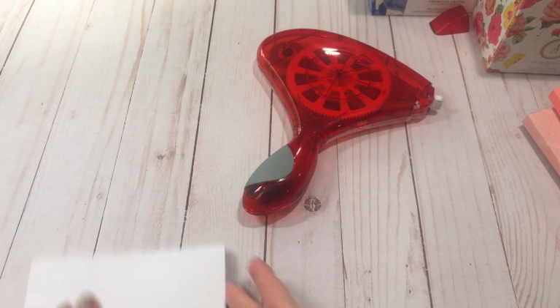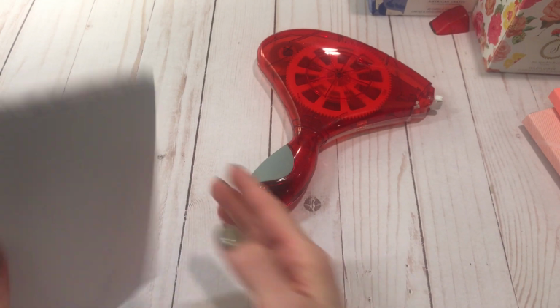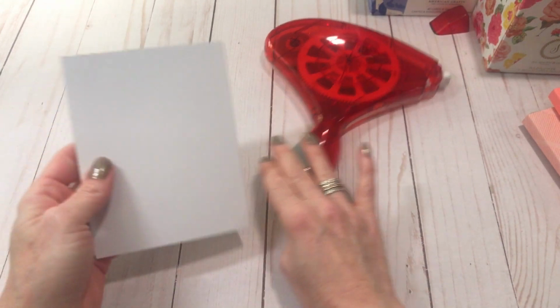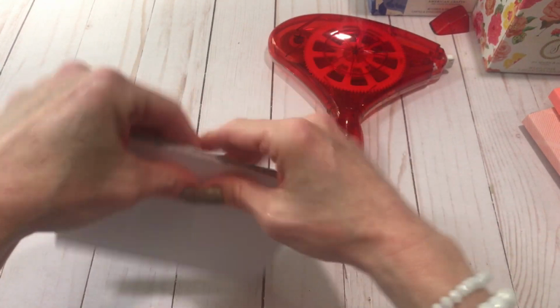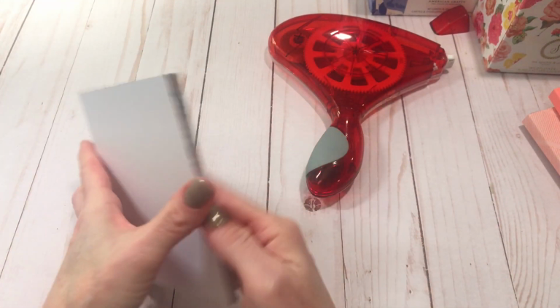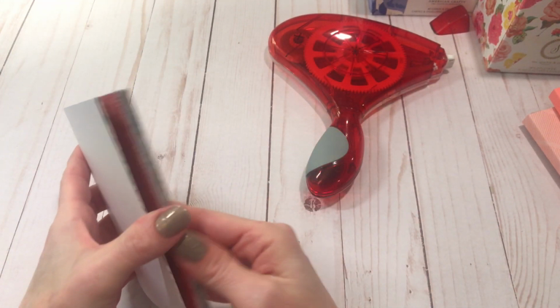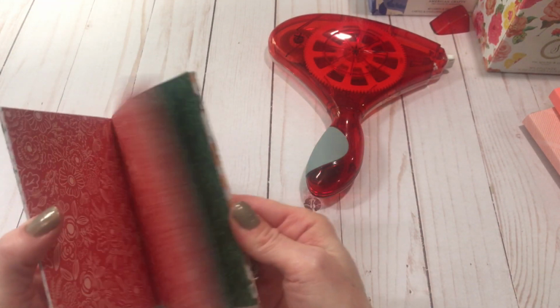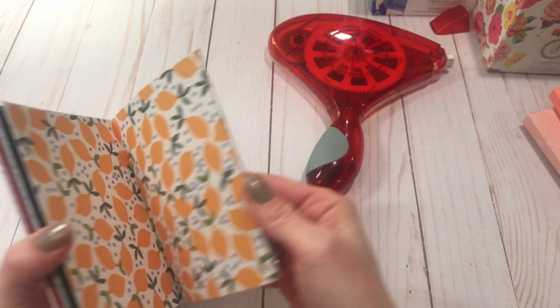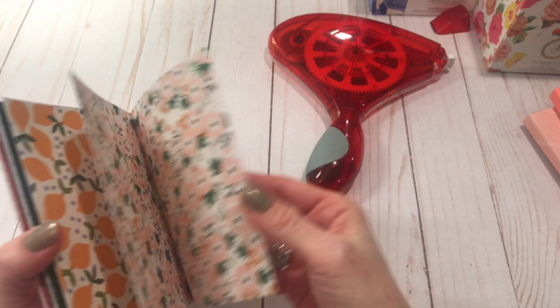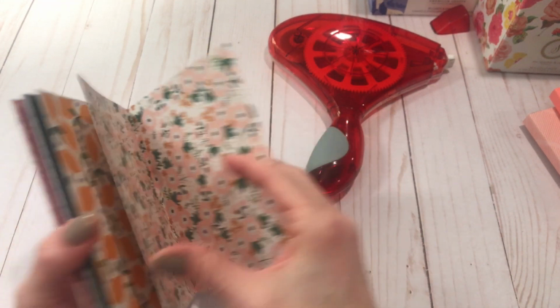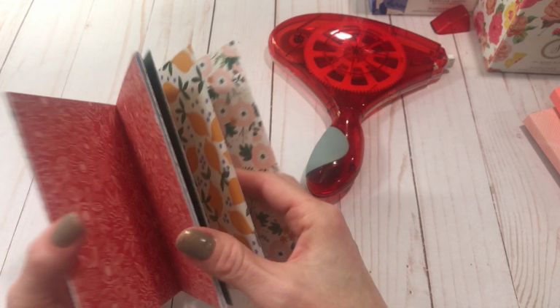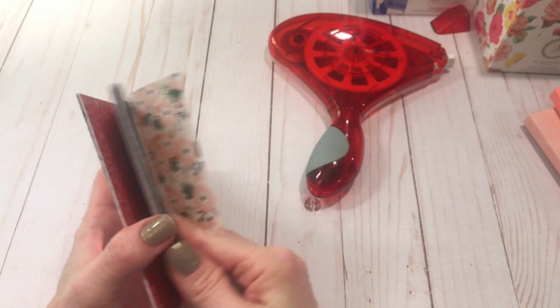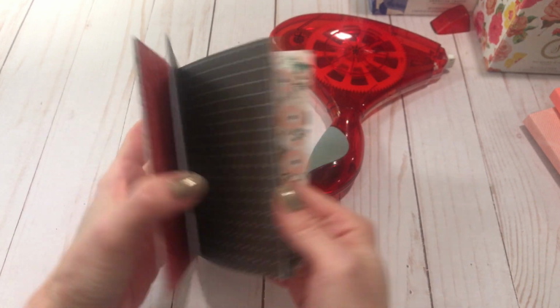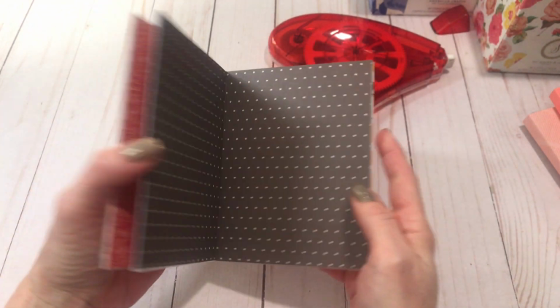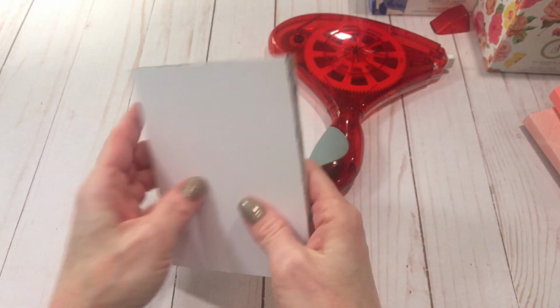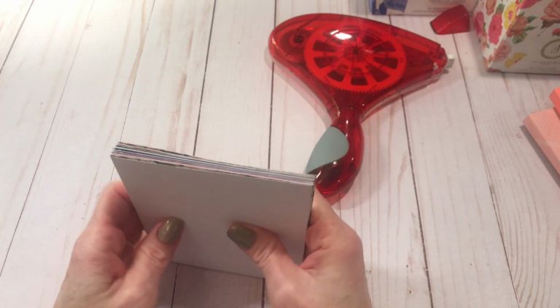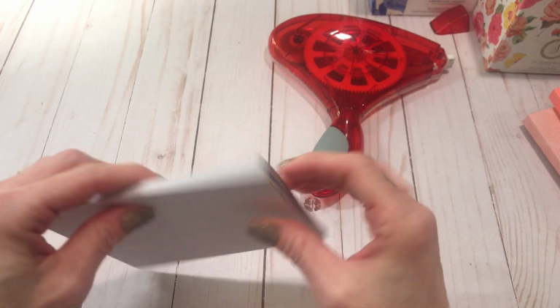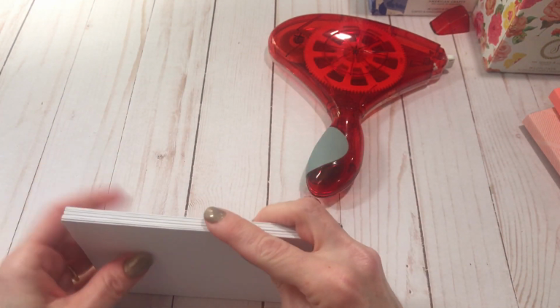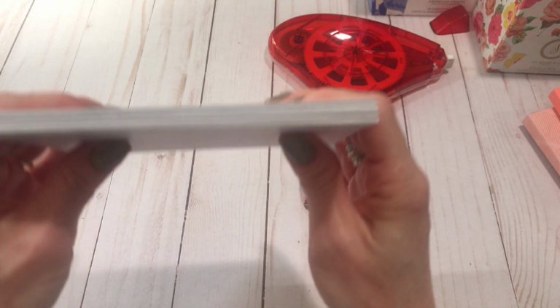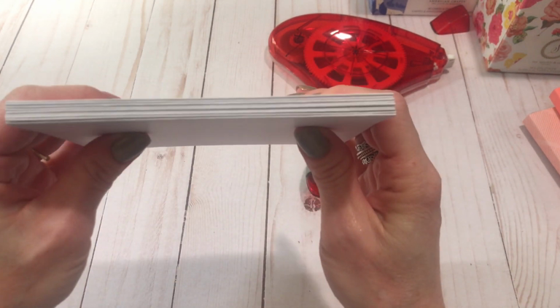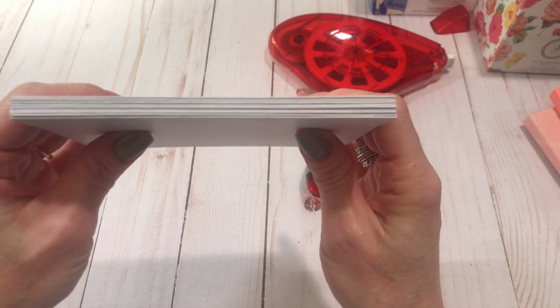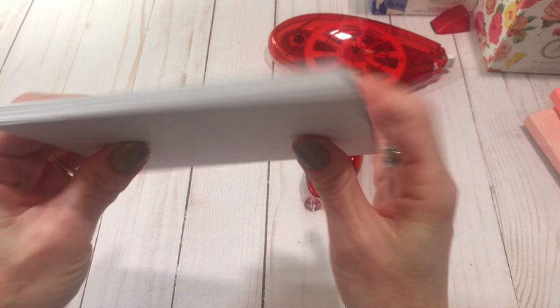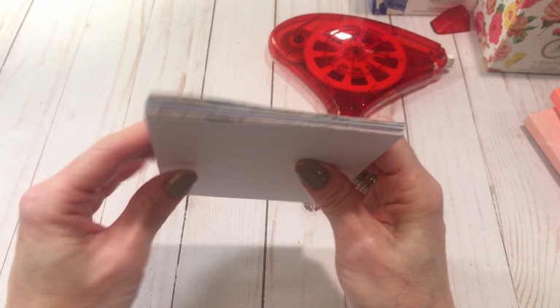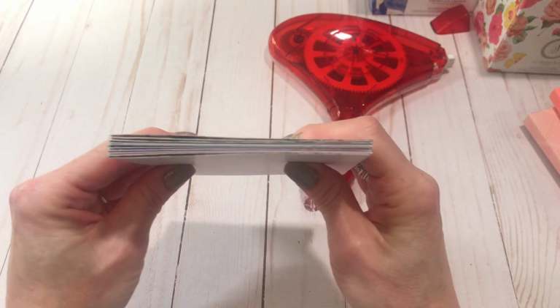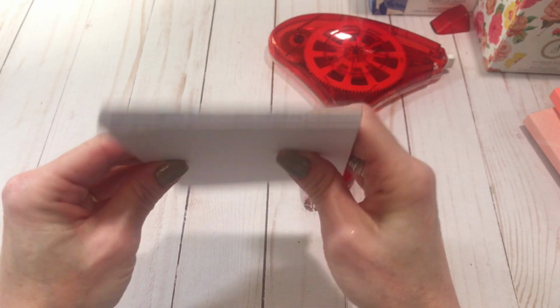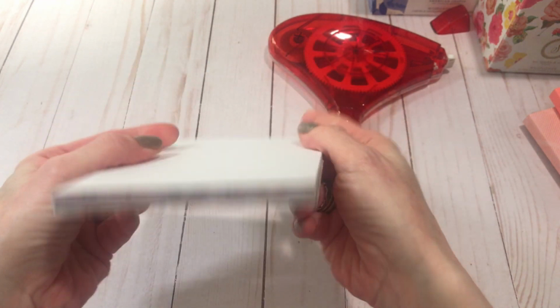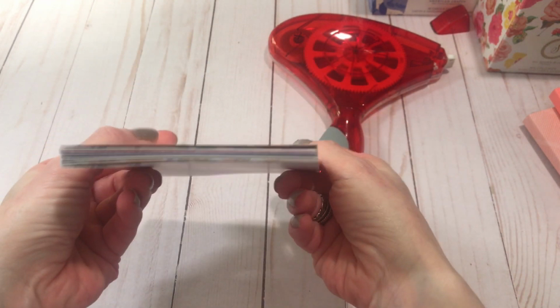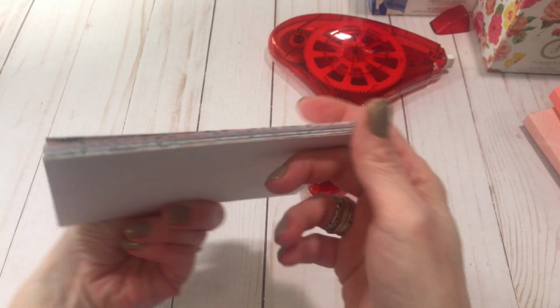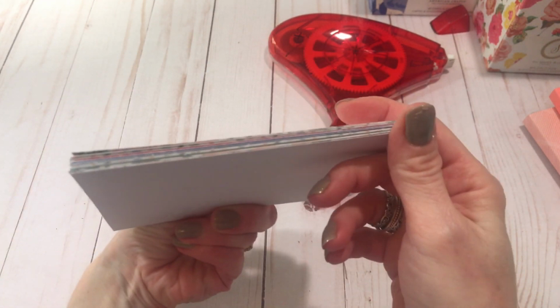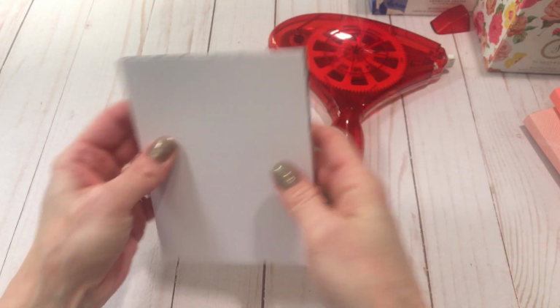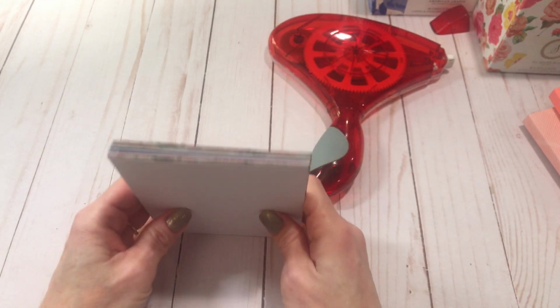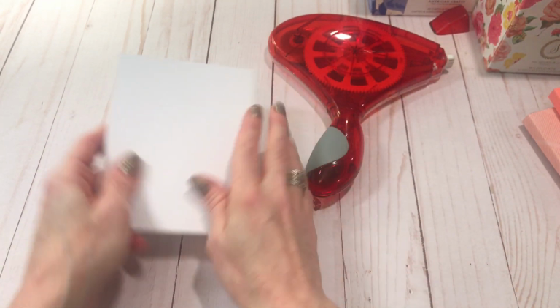Okay, so that's done — the inside part, all the nice pages. That's what the spine looks like — top and bottom side. Now let's do the covers.